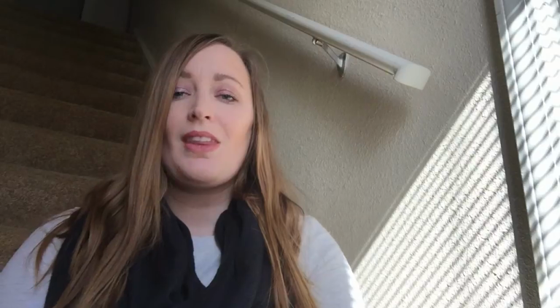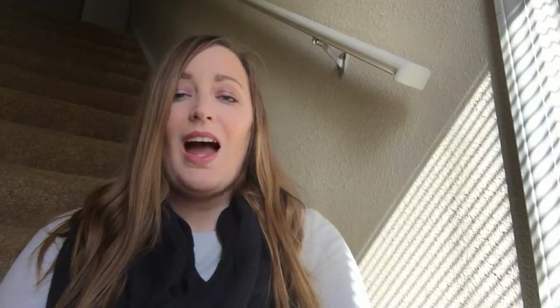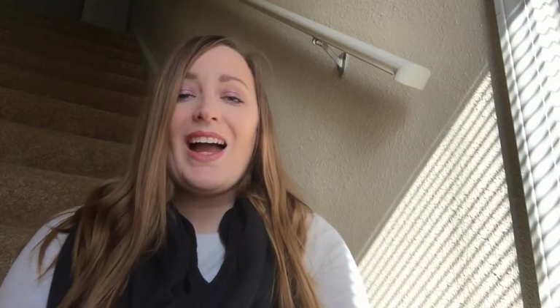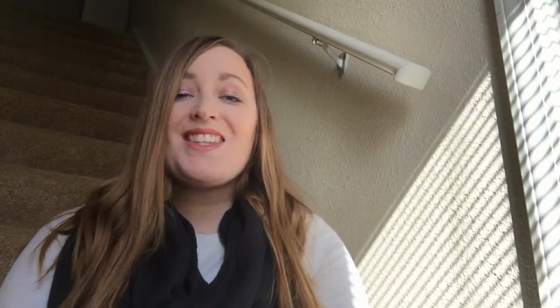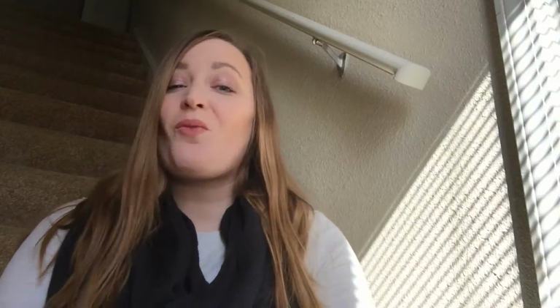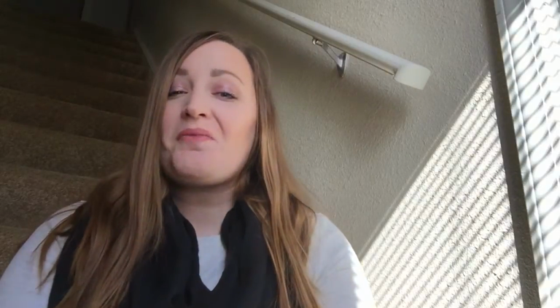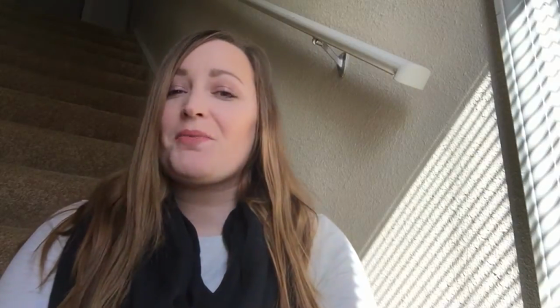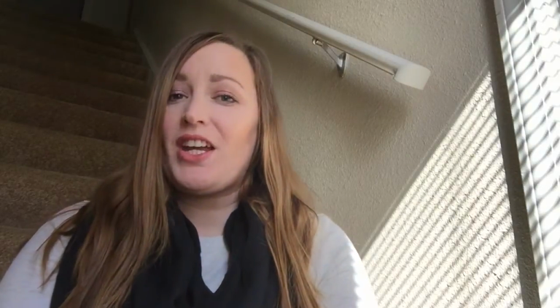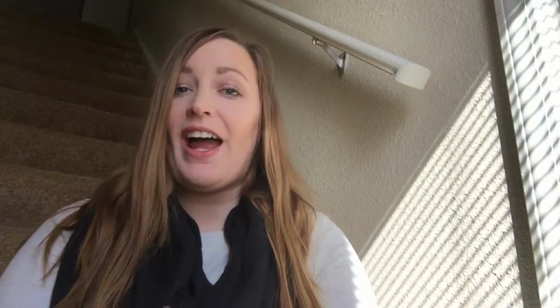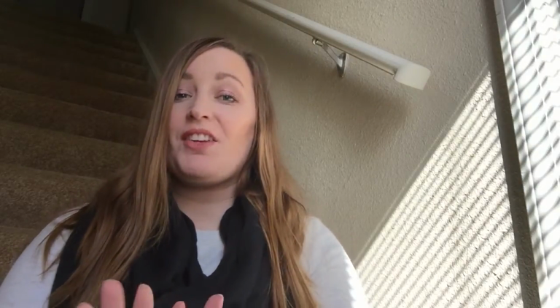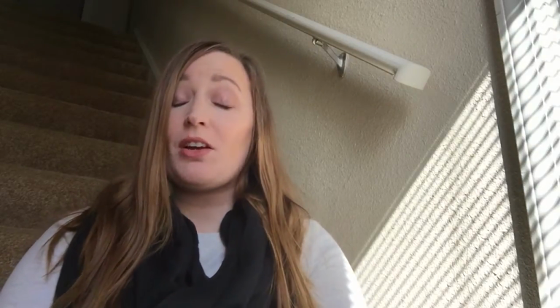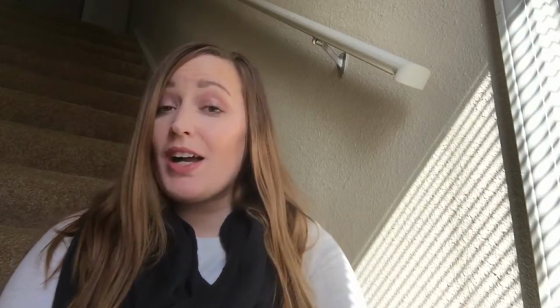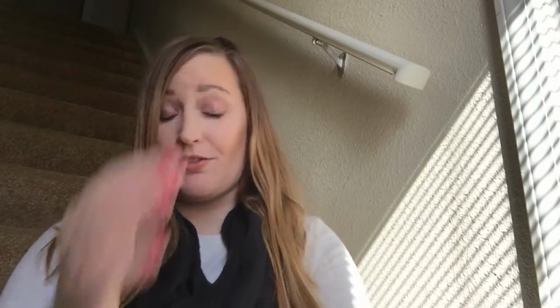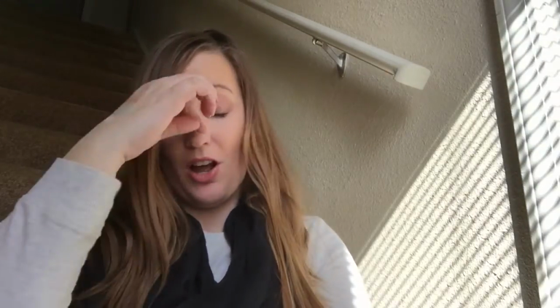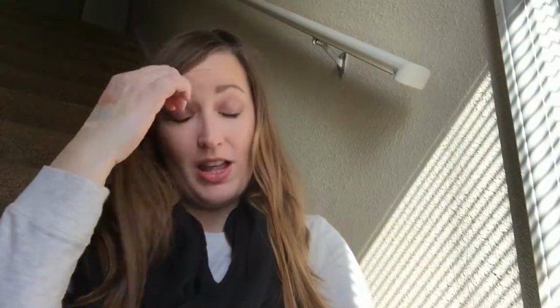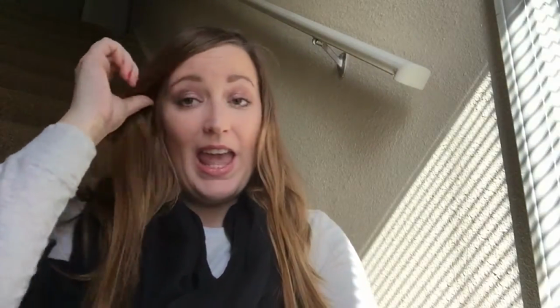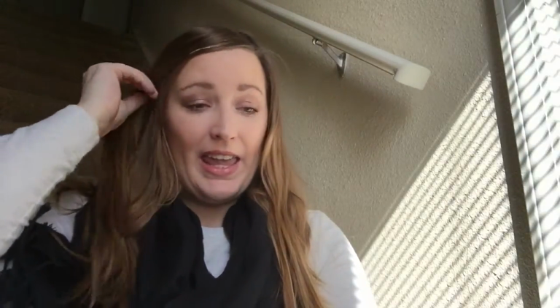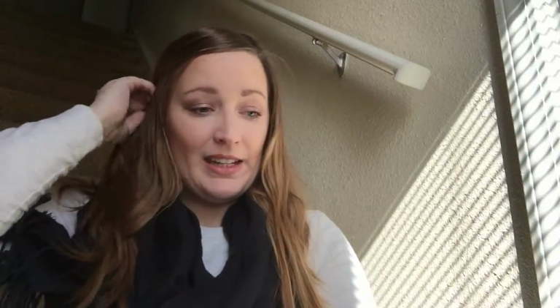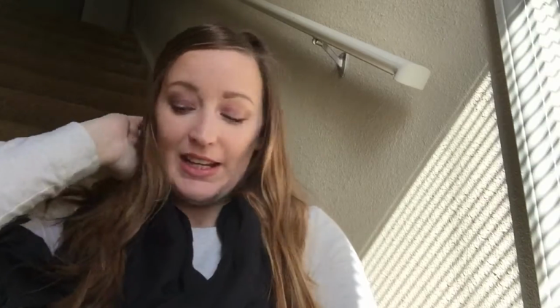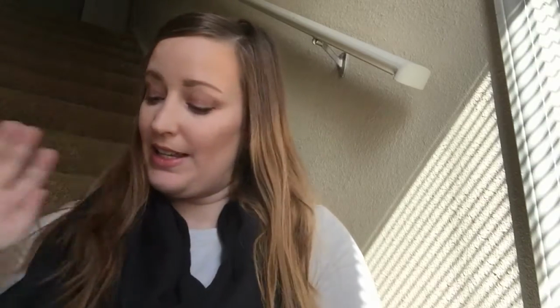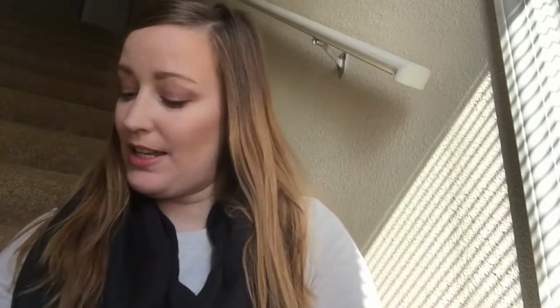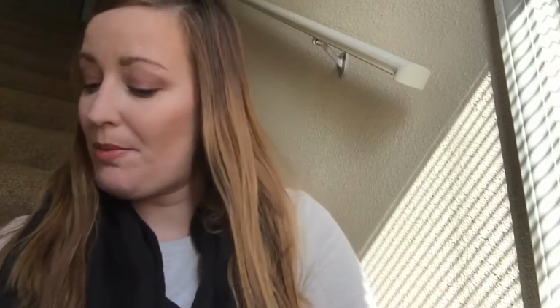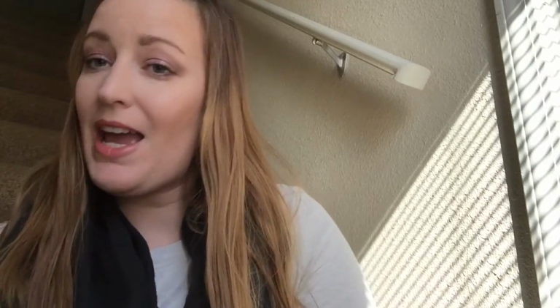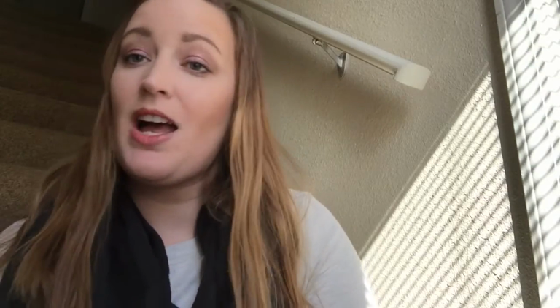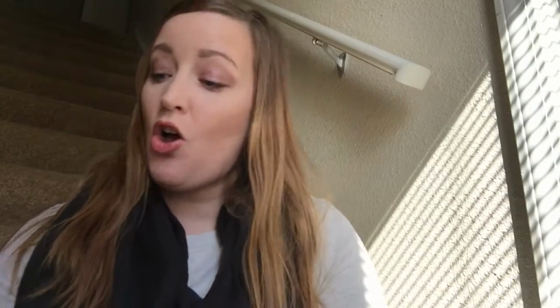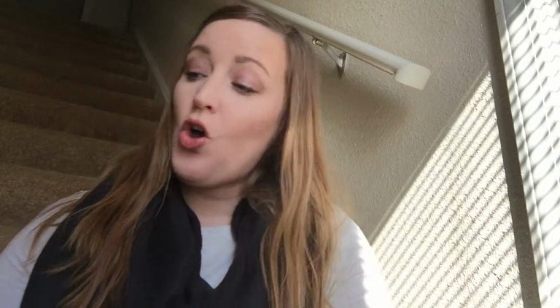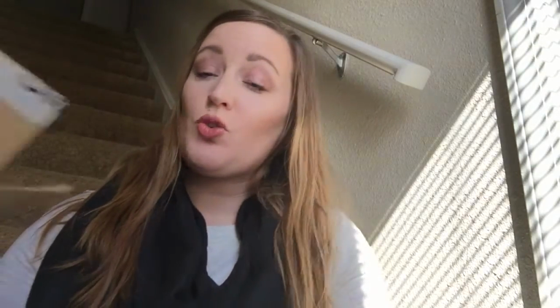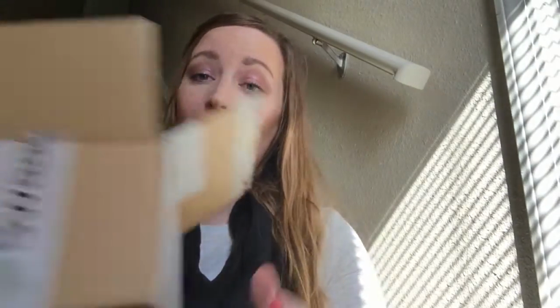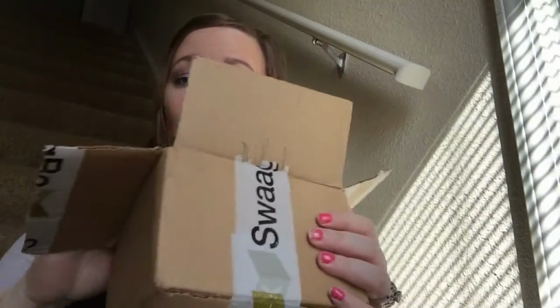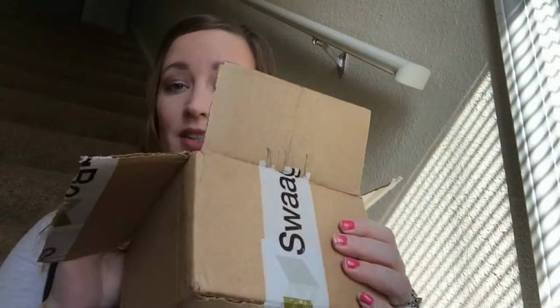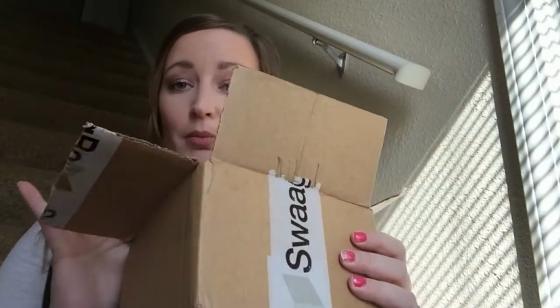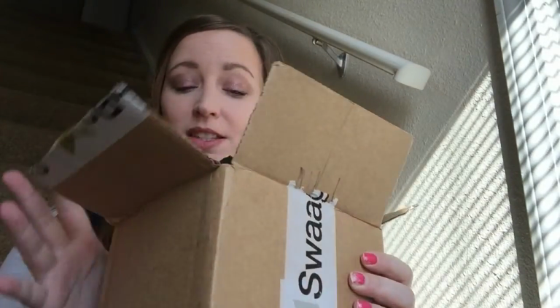Hi guys! Welcome back to my channel. I have another unboxing for y'all and it is my swag box unboxing.